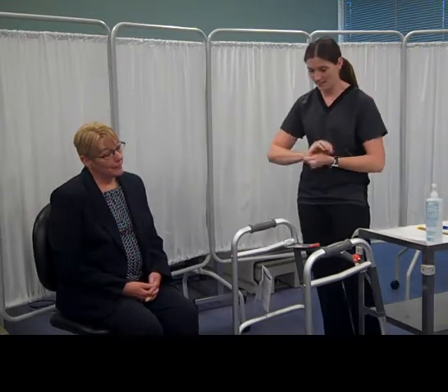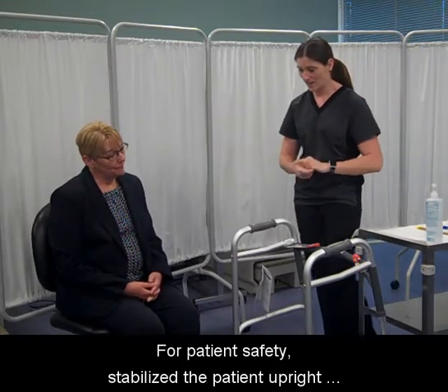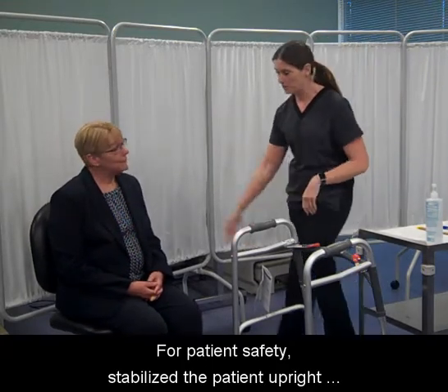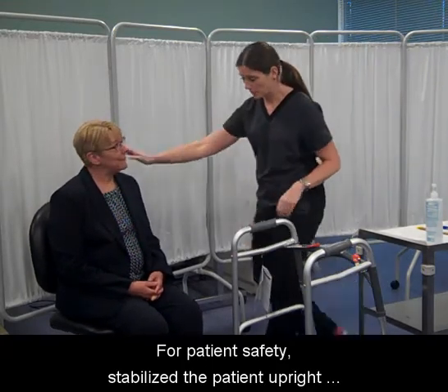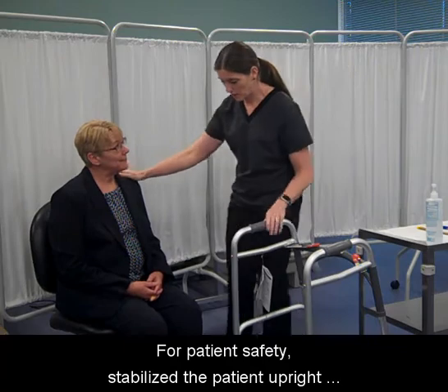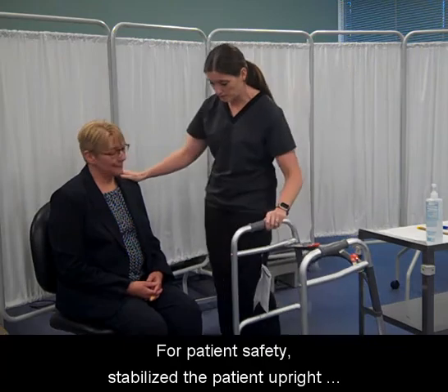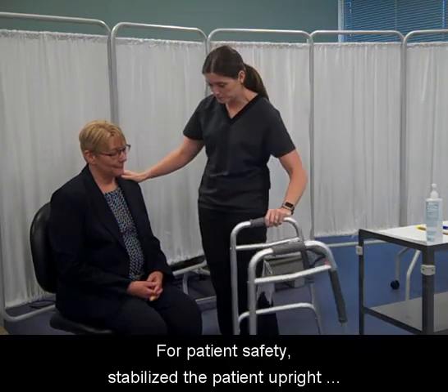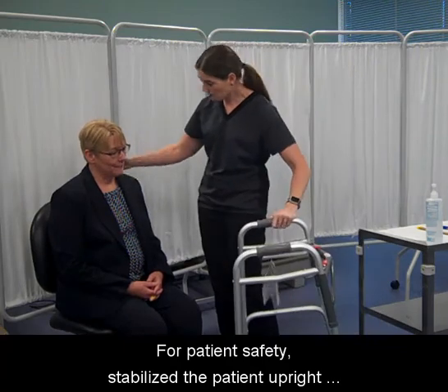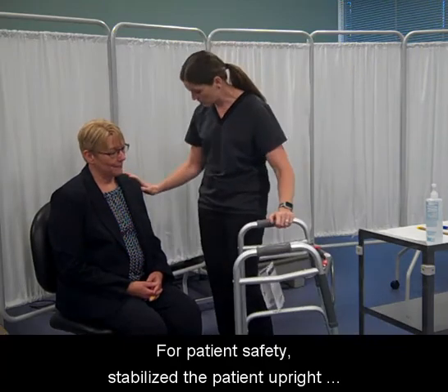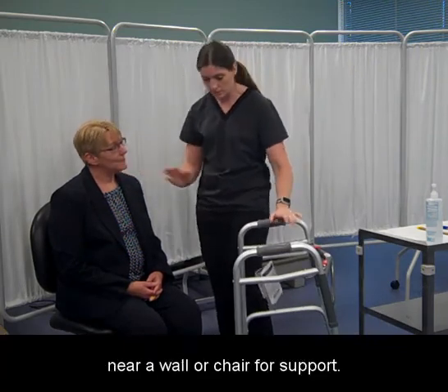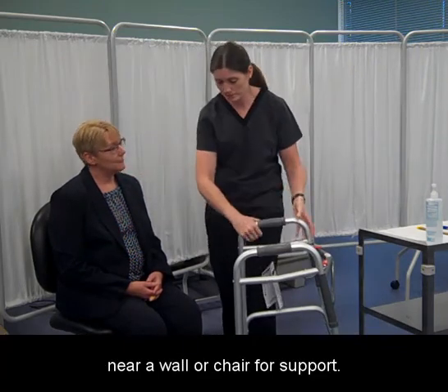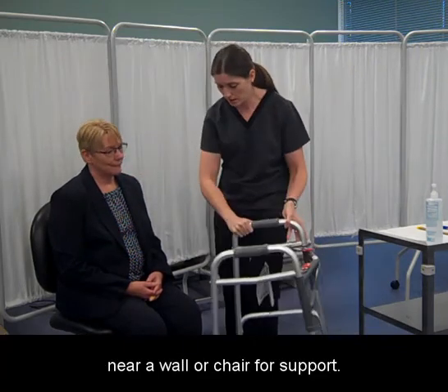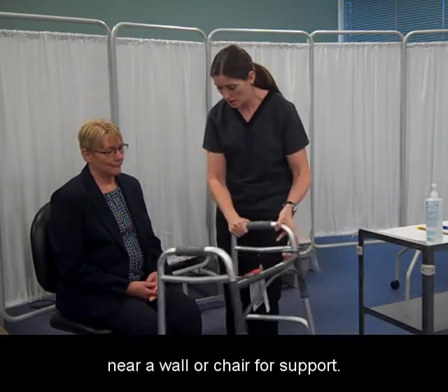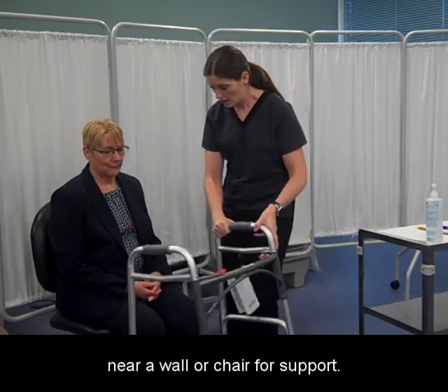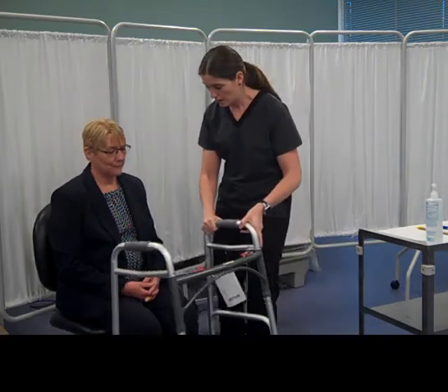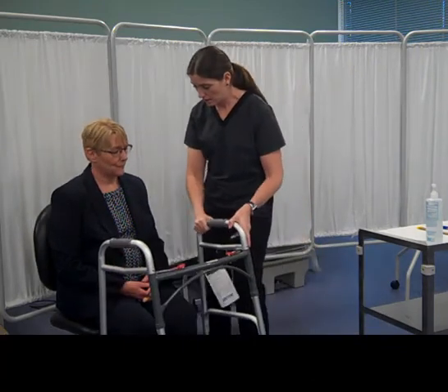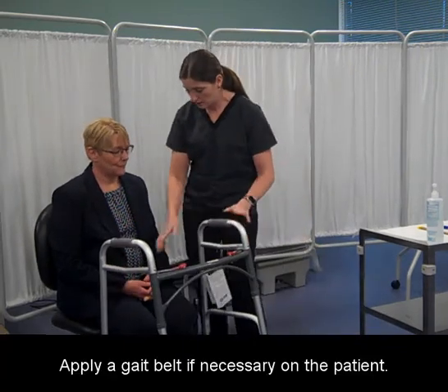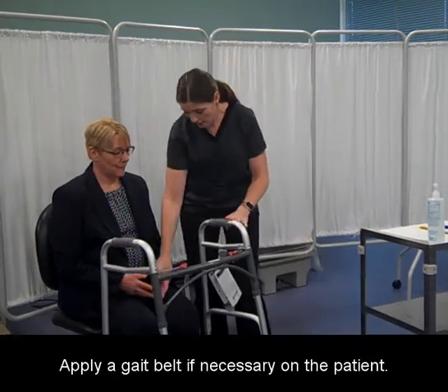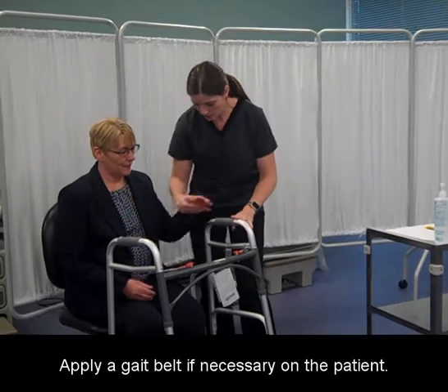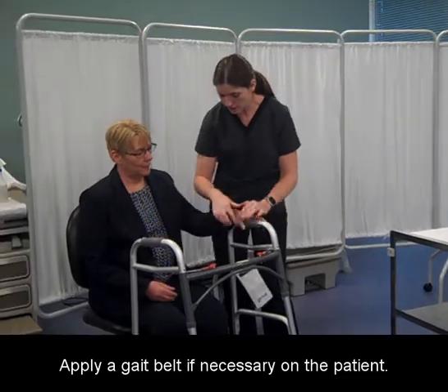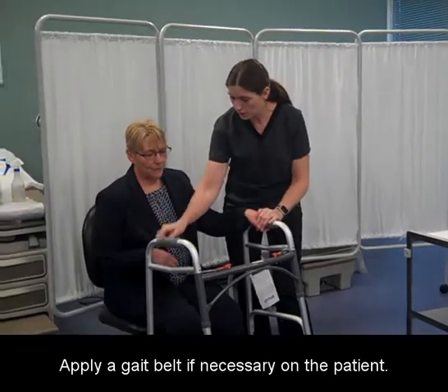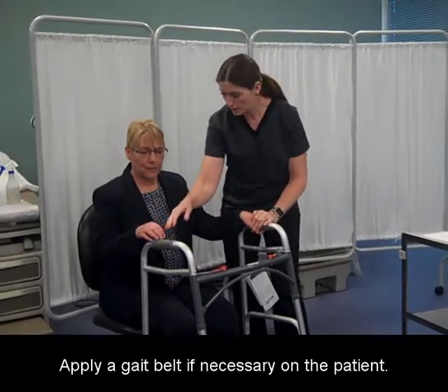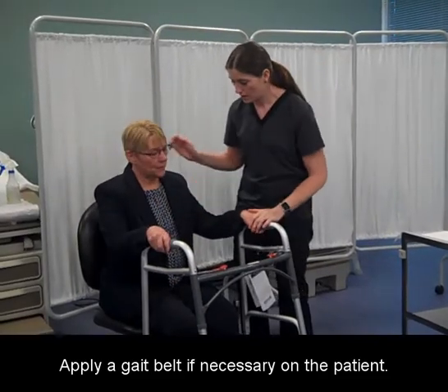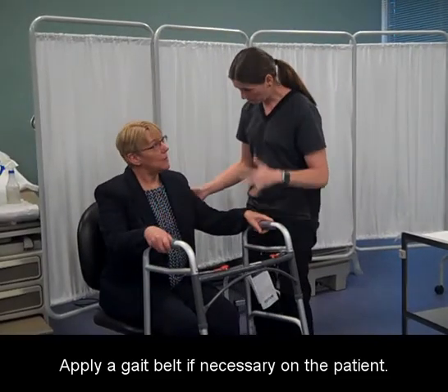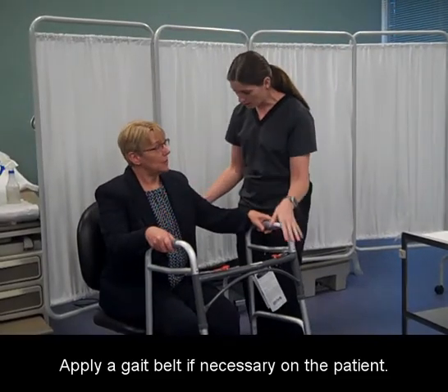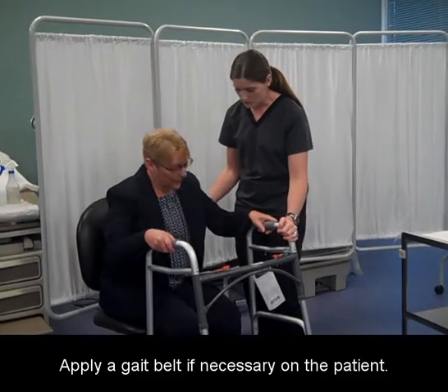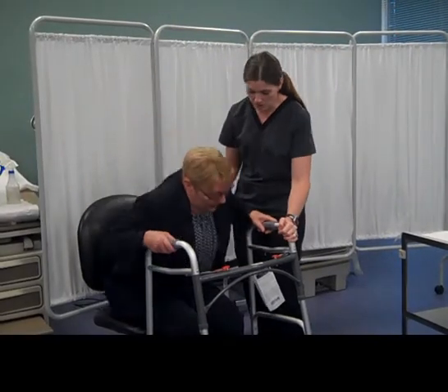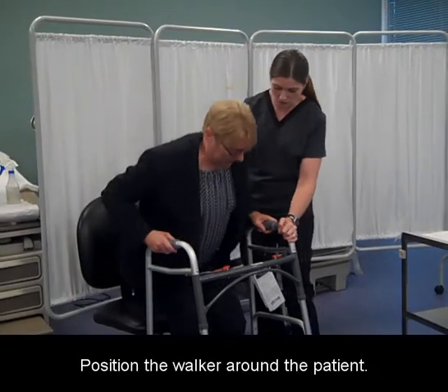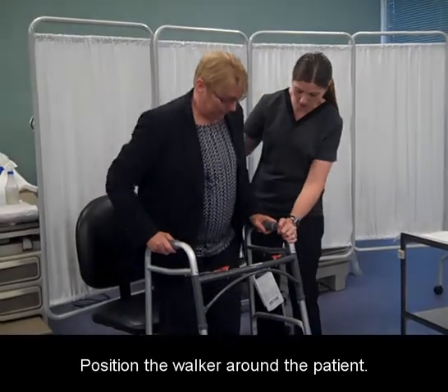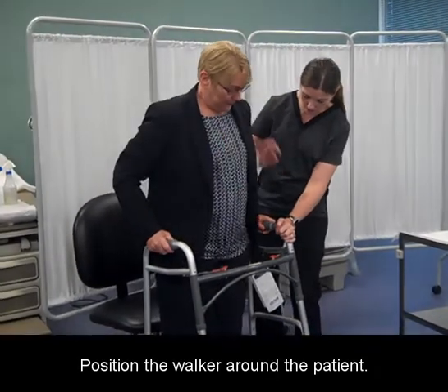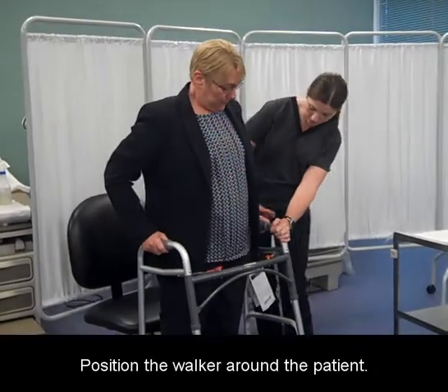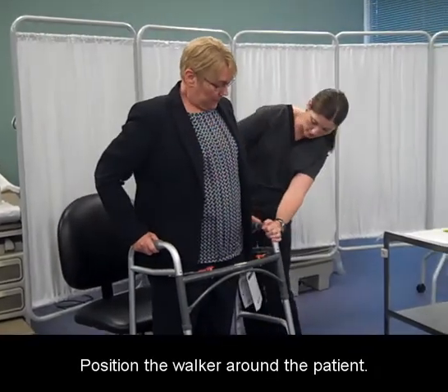For patient safety, stabilize the patient upright near a wall or chair for support. Apply a gait belt, if necessary, on the patient. Position the walker around the patient.